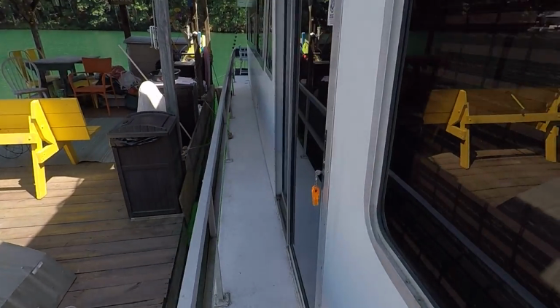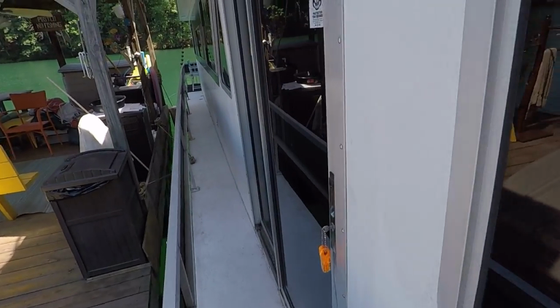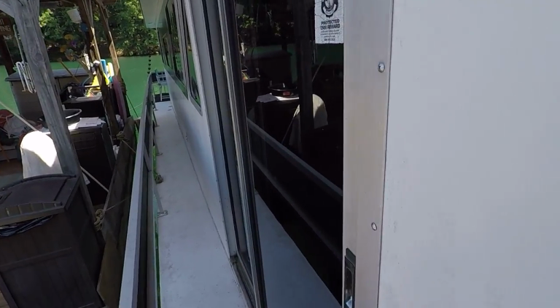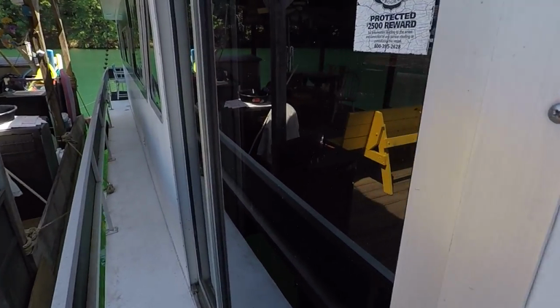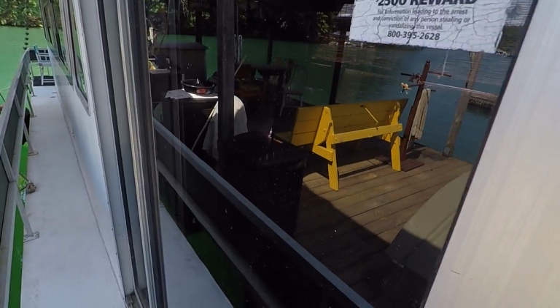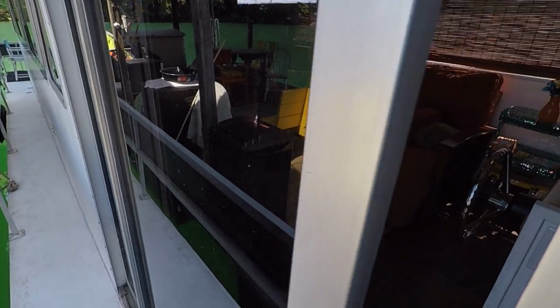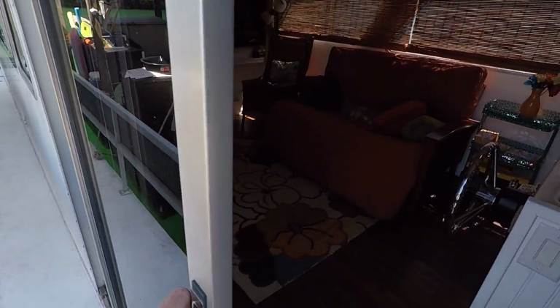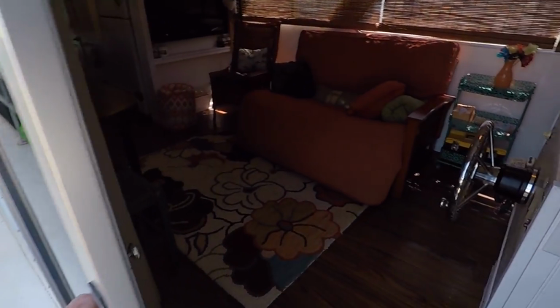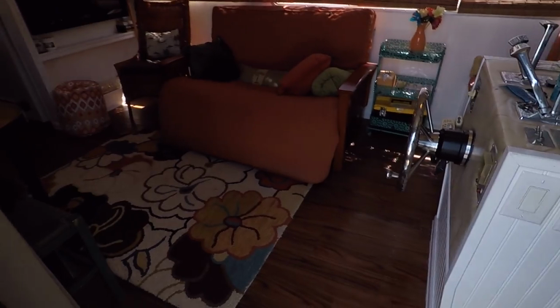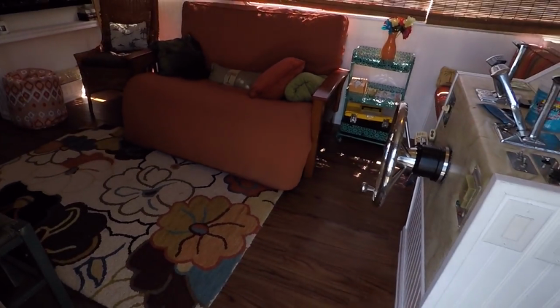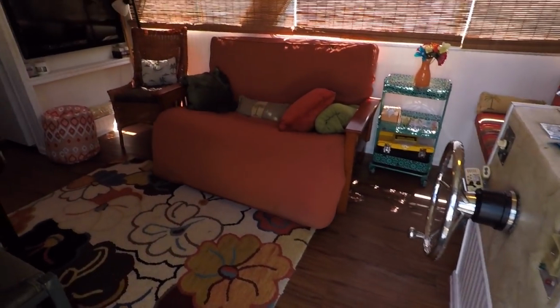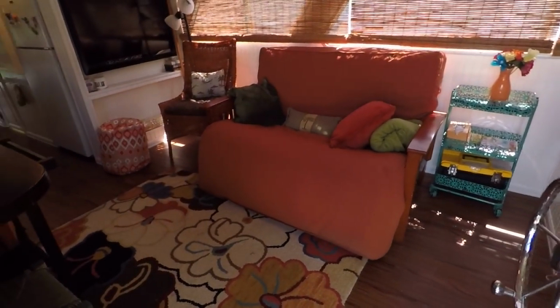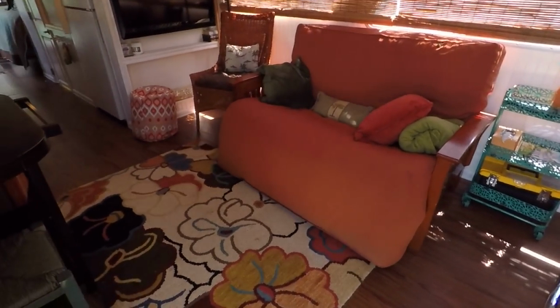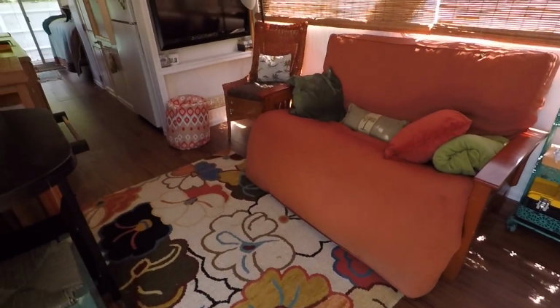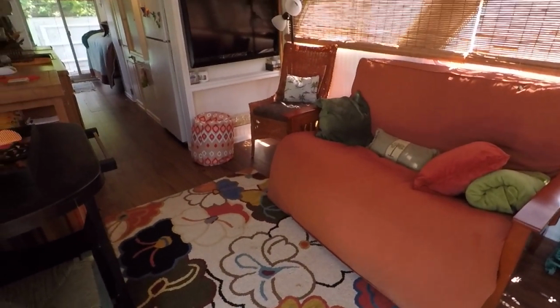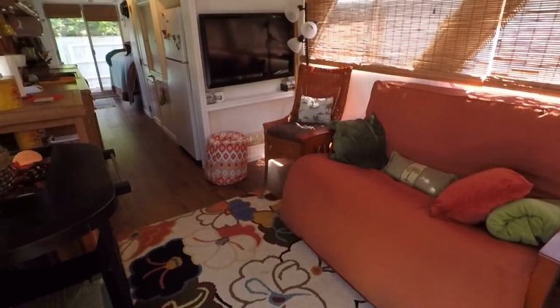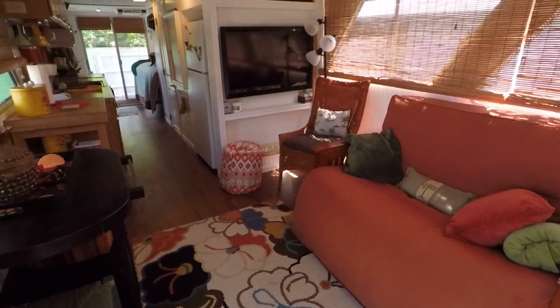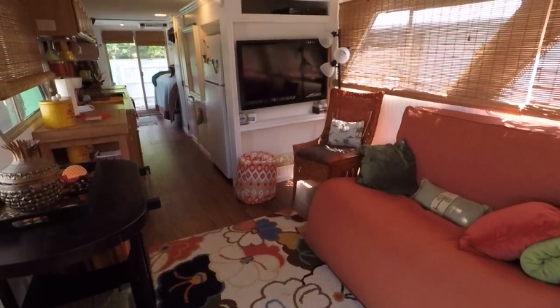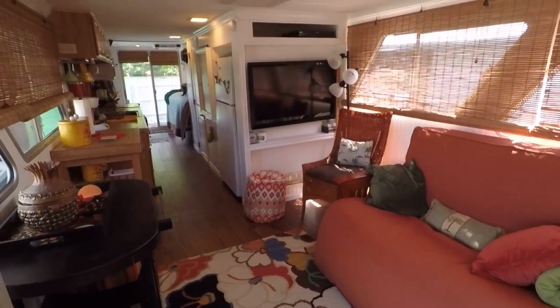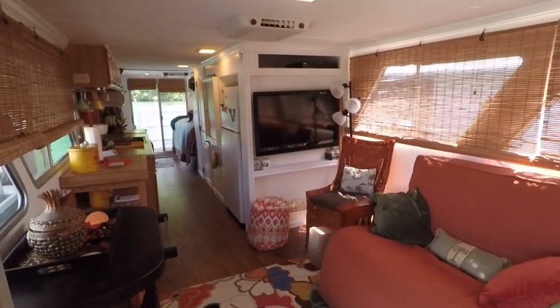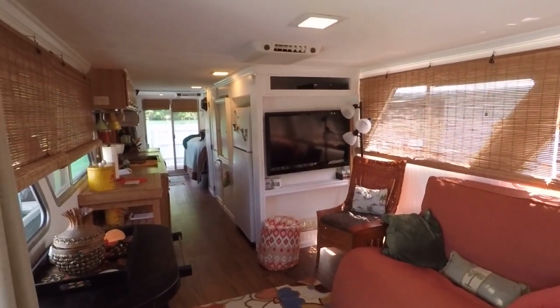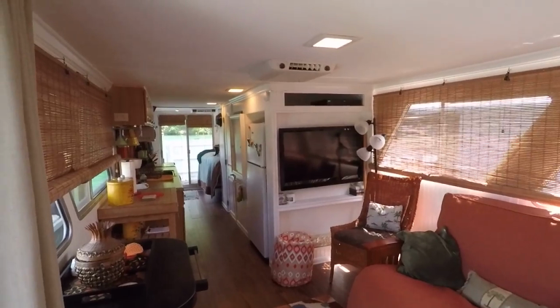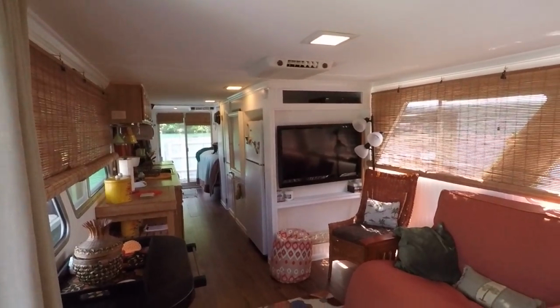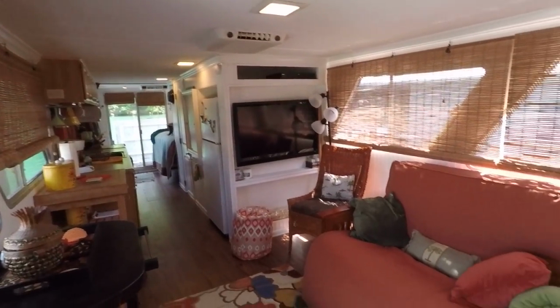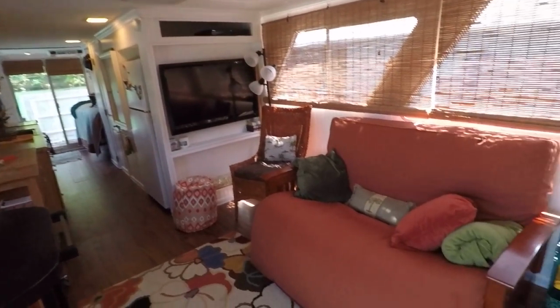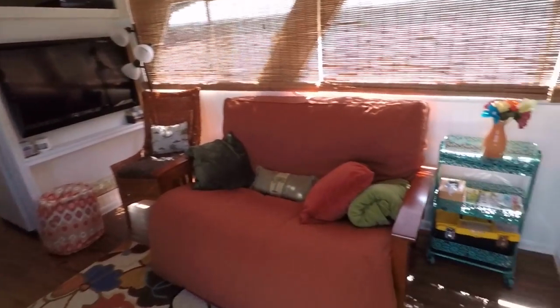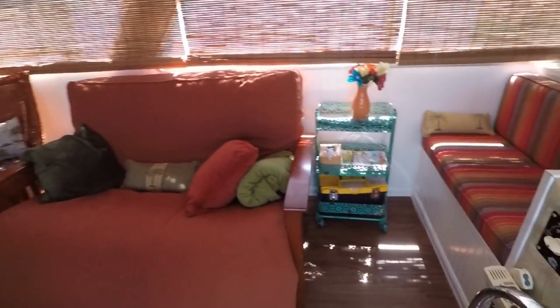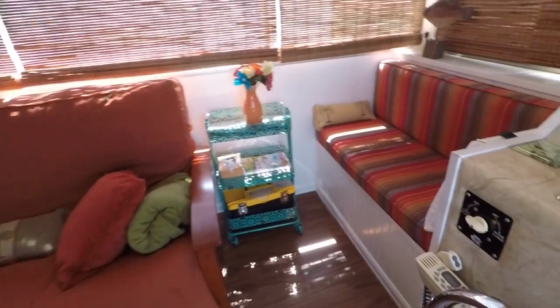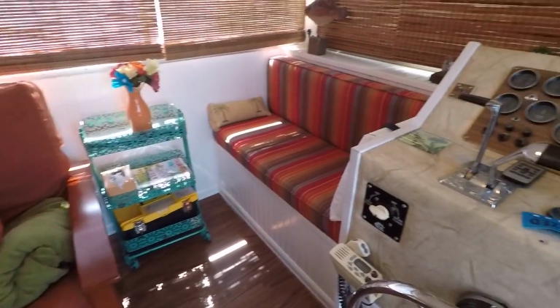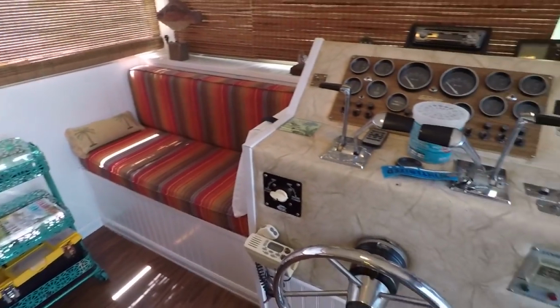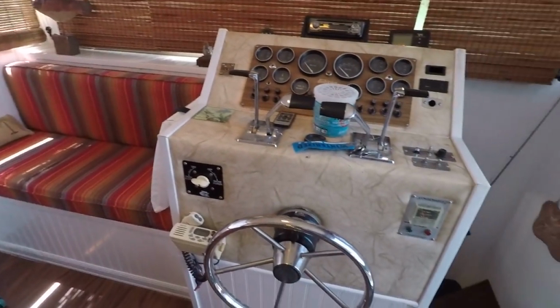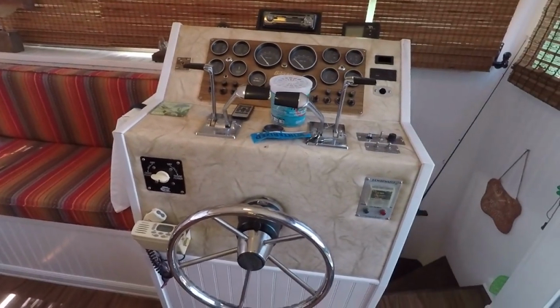It's got a 6.5 kW Onan generator, 30-amp shore power. We've got two roof air units — those are running right now. There are your lower helm controls.